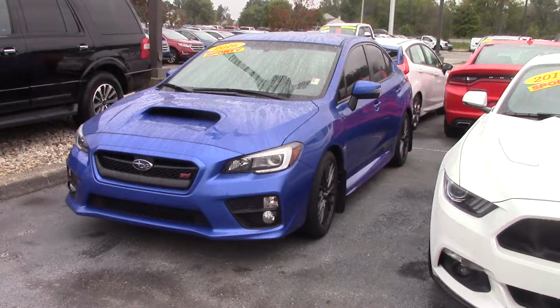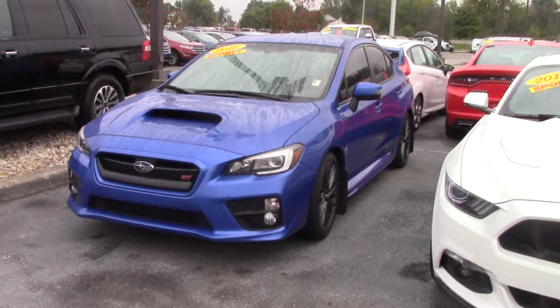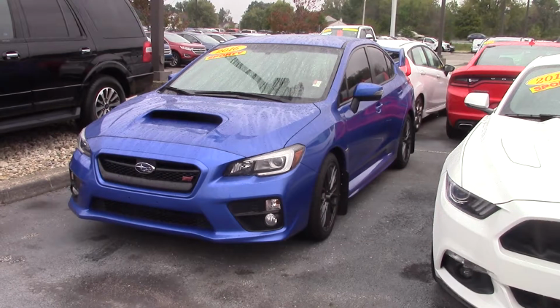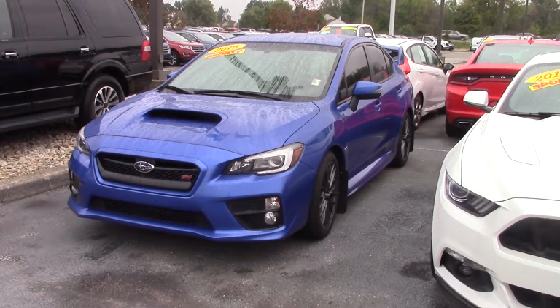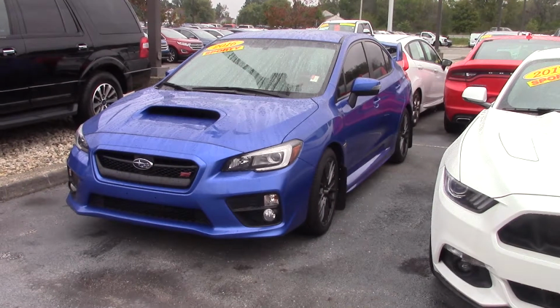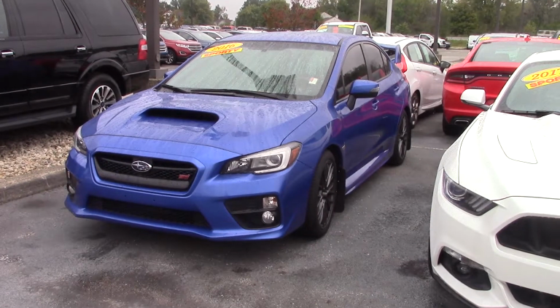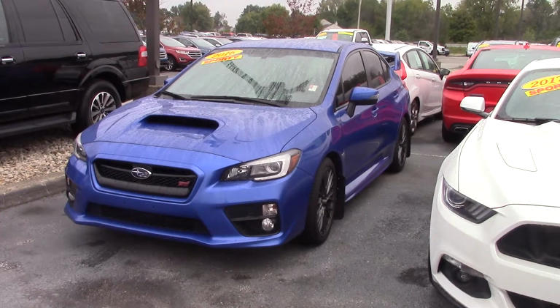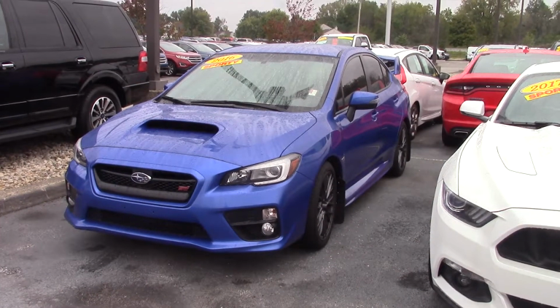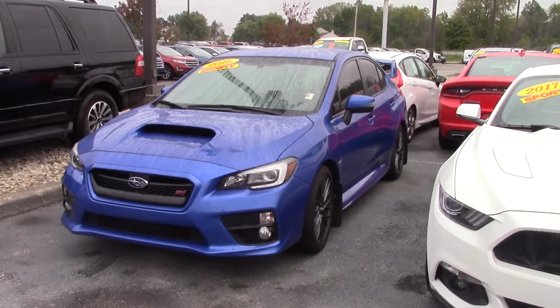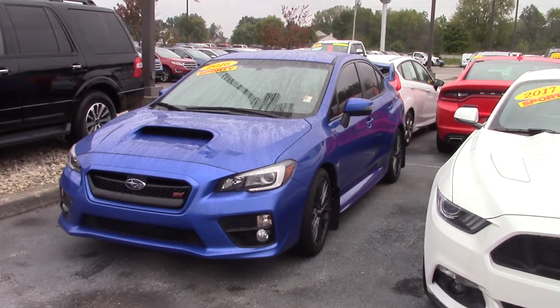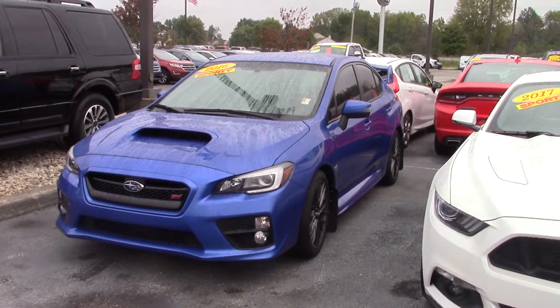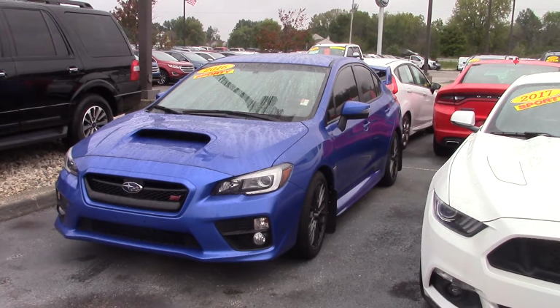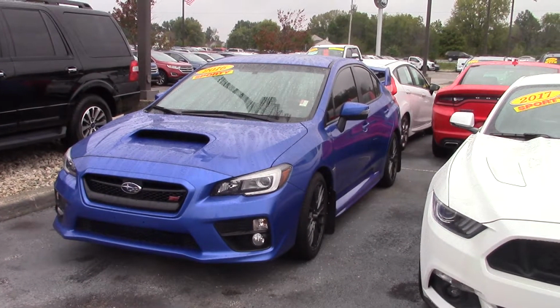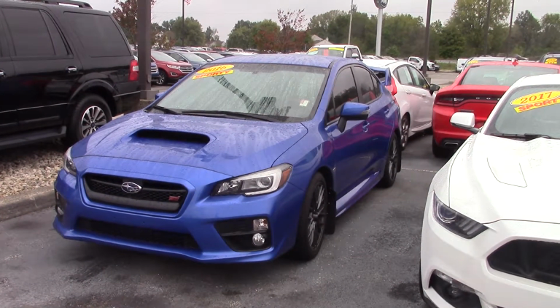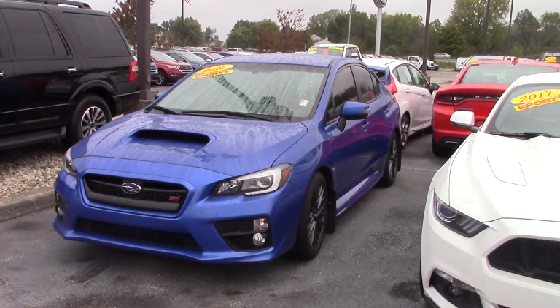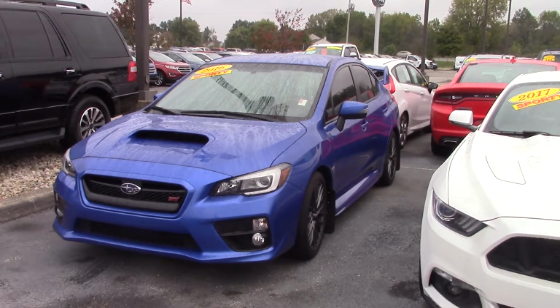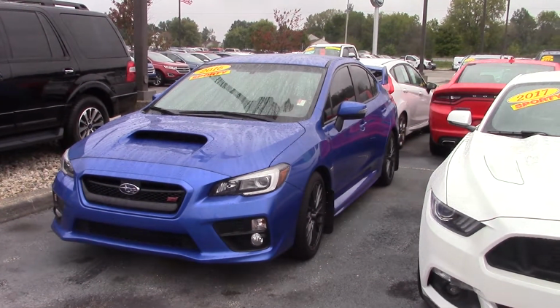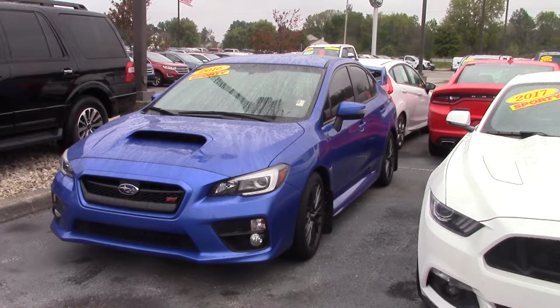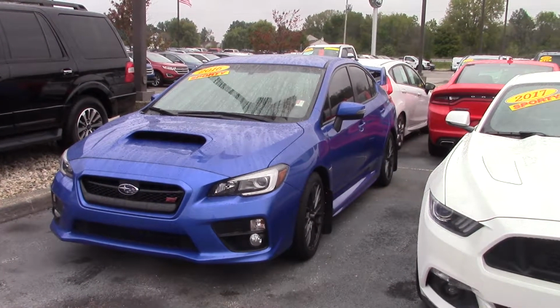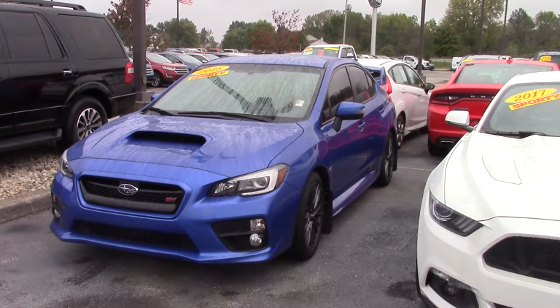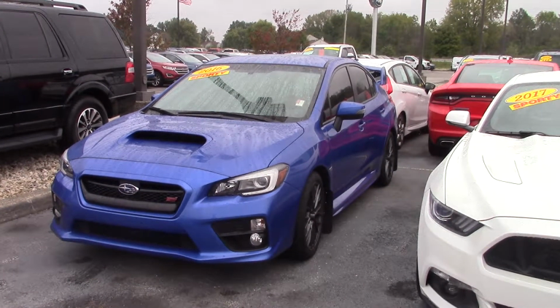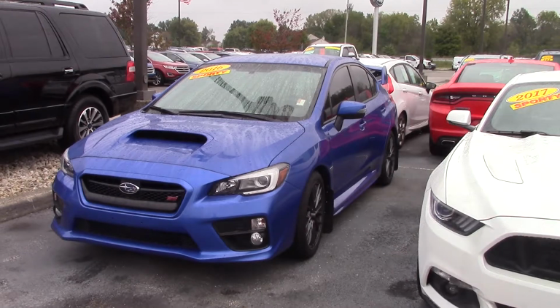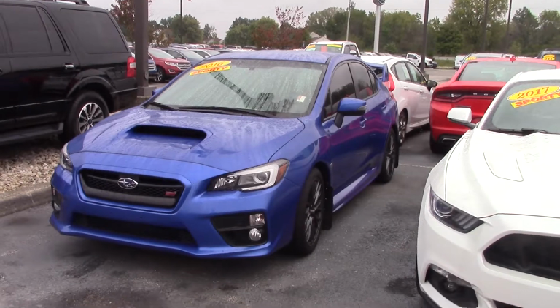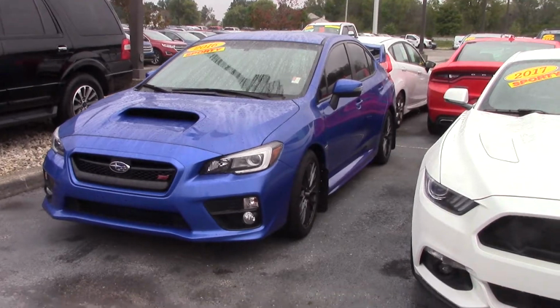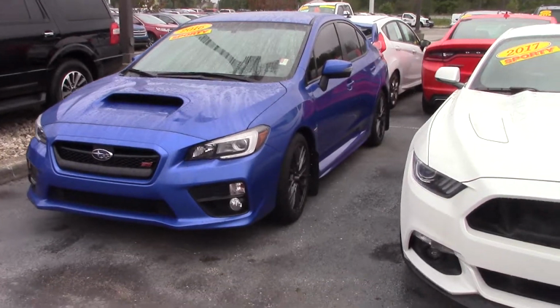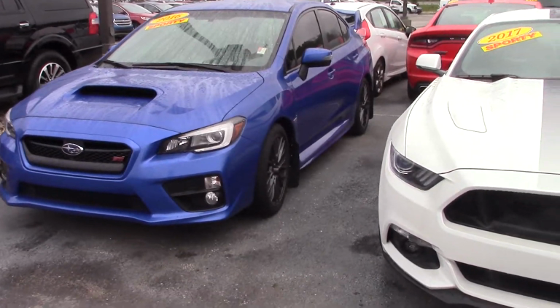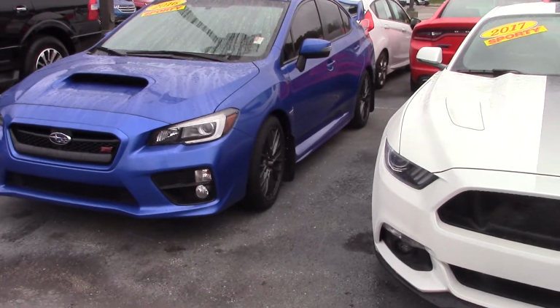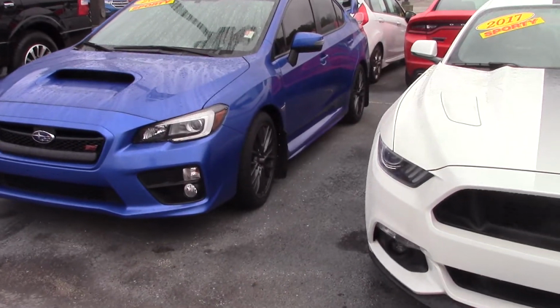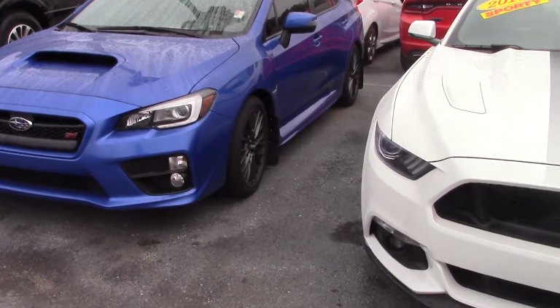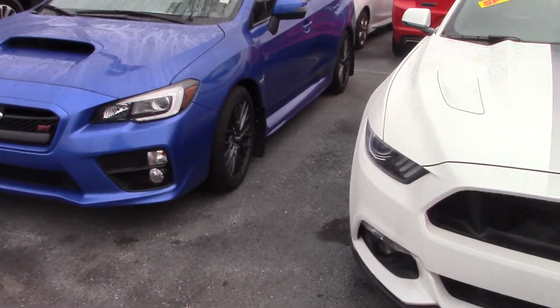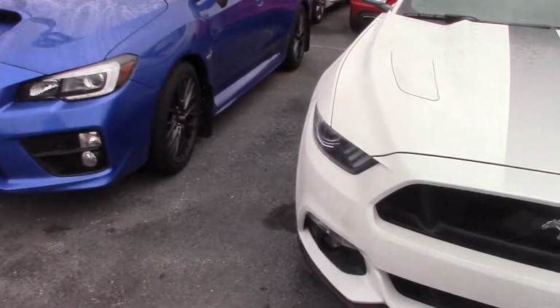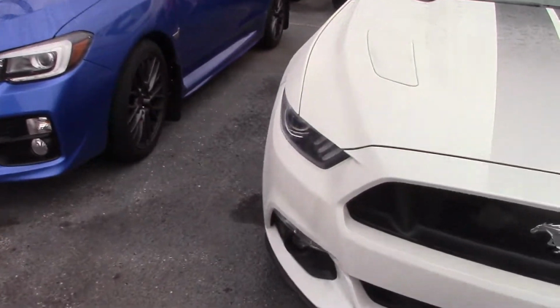This is Michael Clair with Bill S's Ford in Brownsburg, and this is the 2016 Subaru WRX. We'll do a quick walk around with the vehicle to show you some of the features.